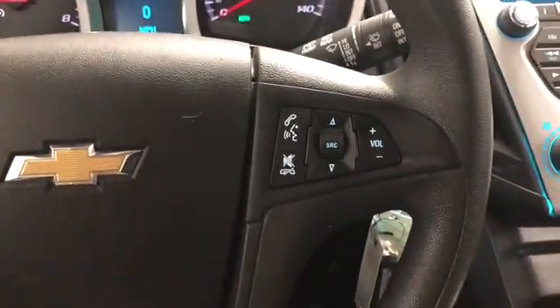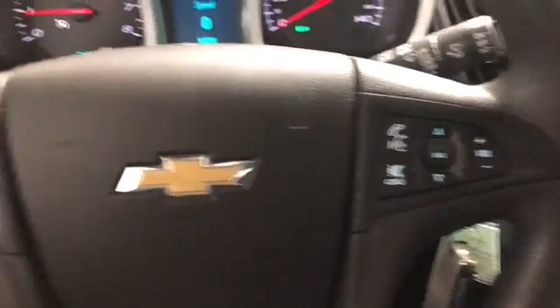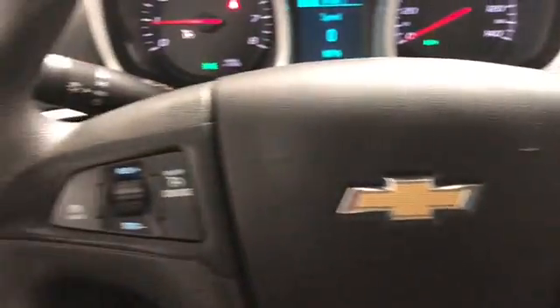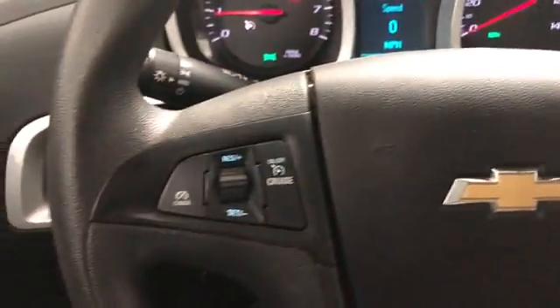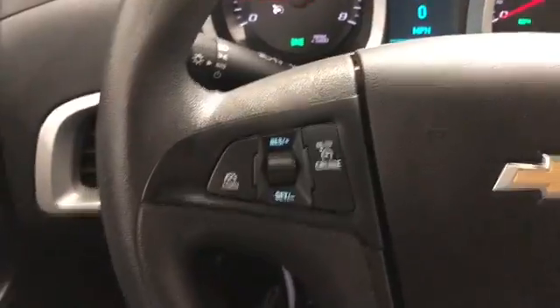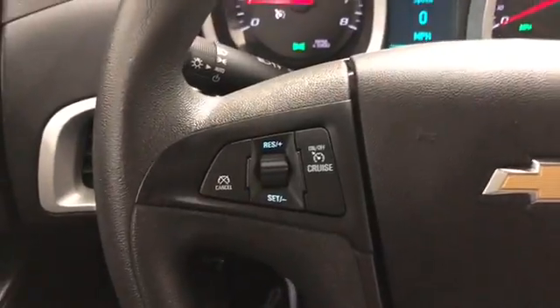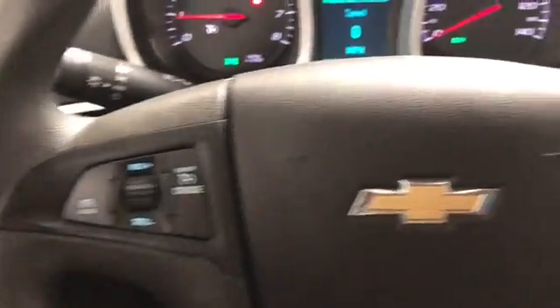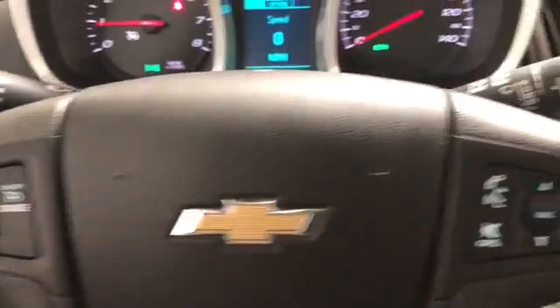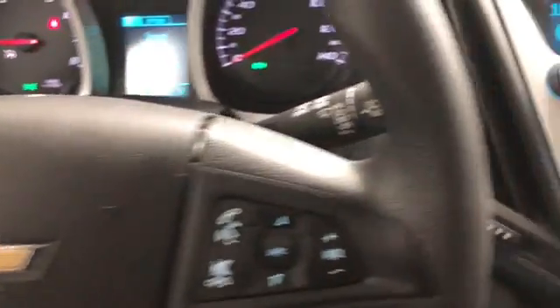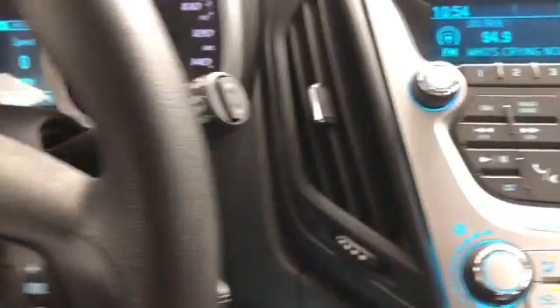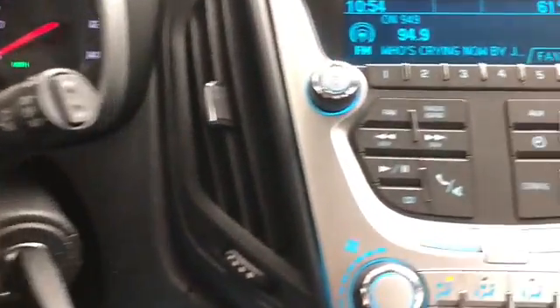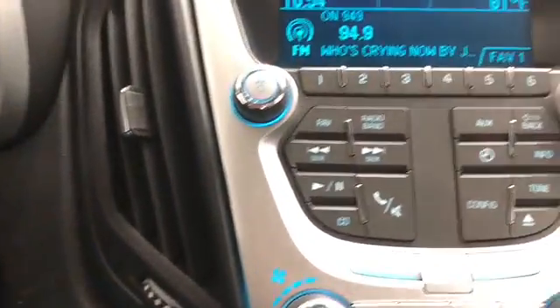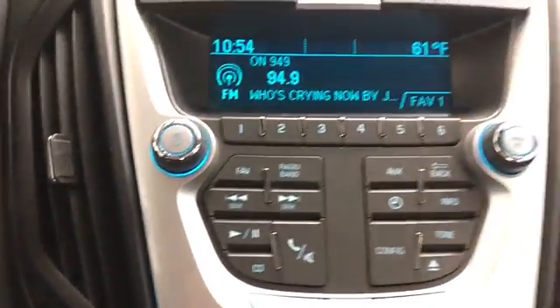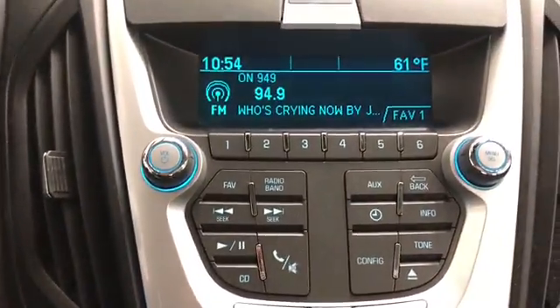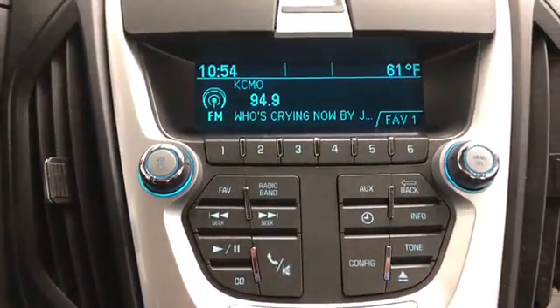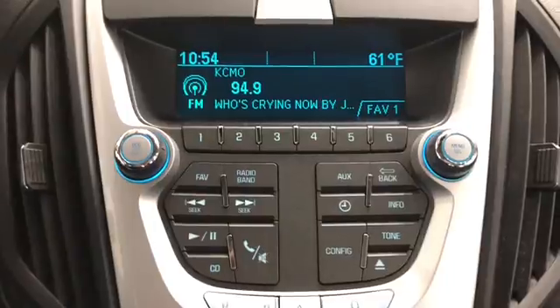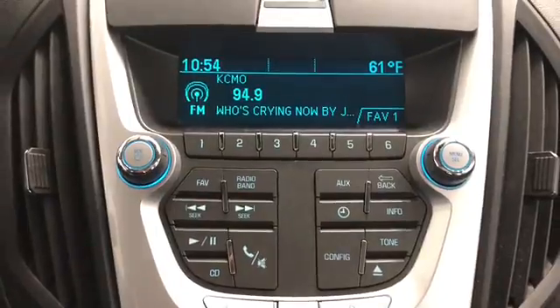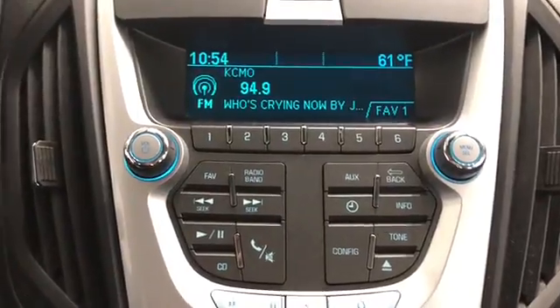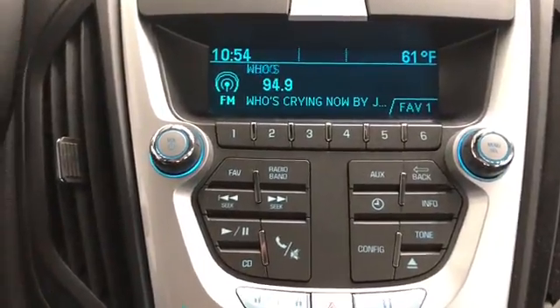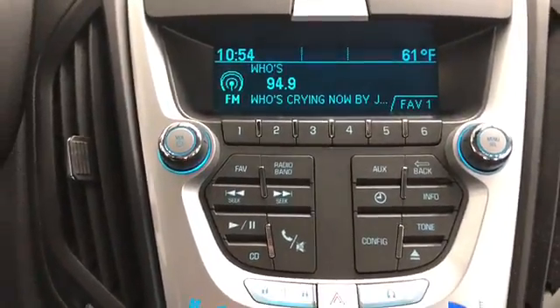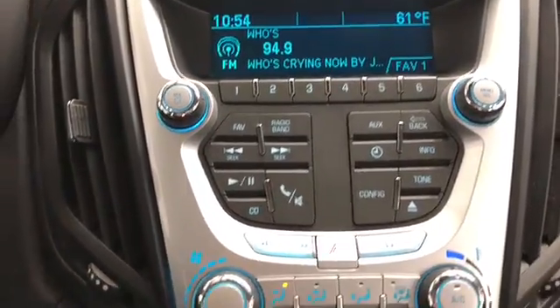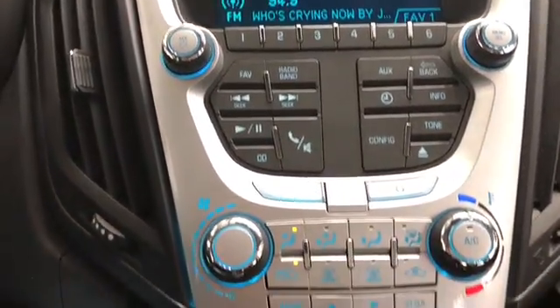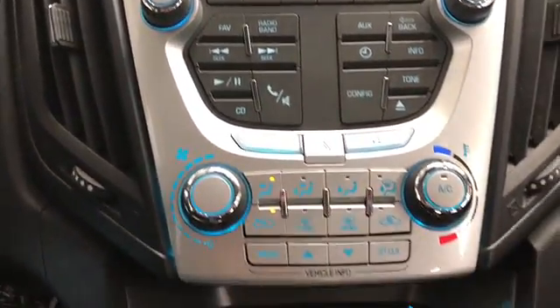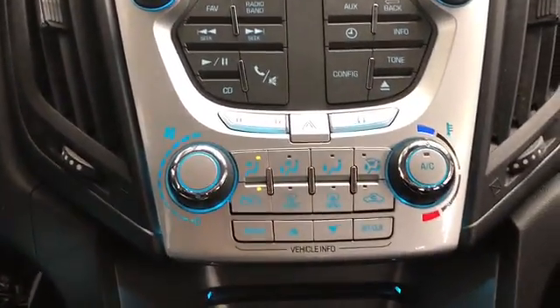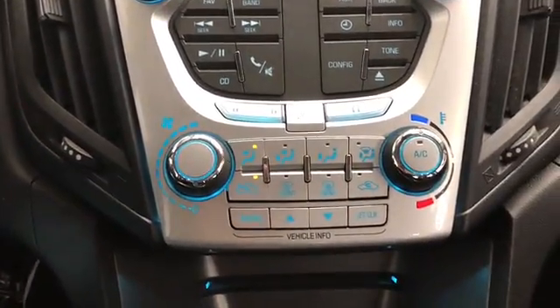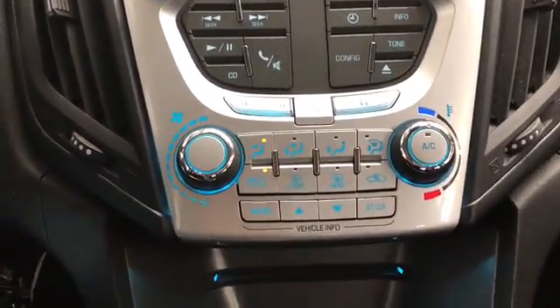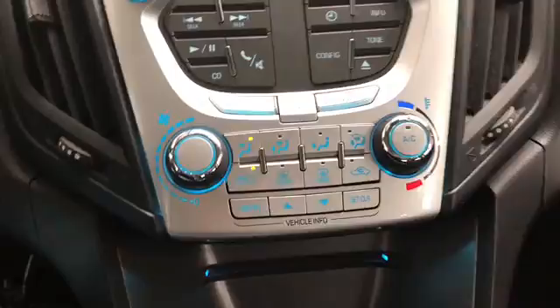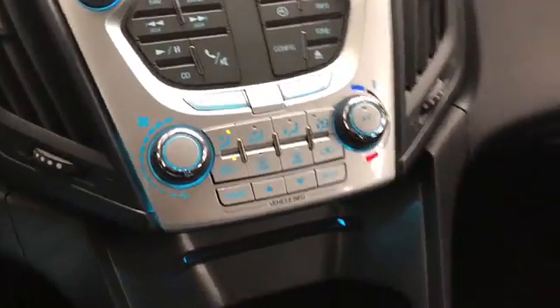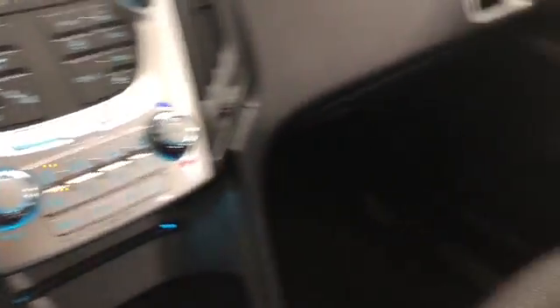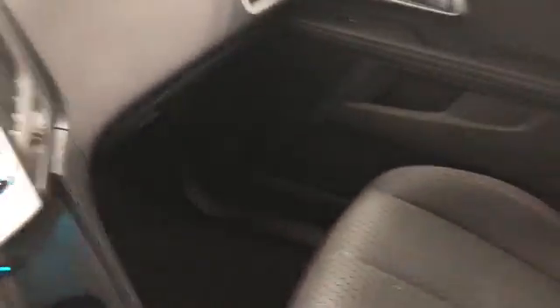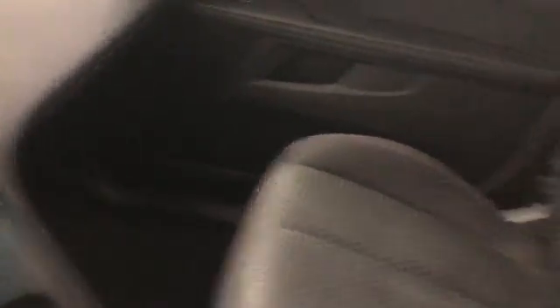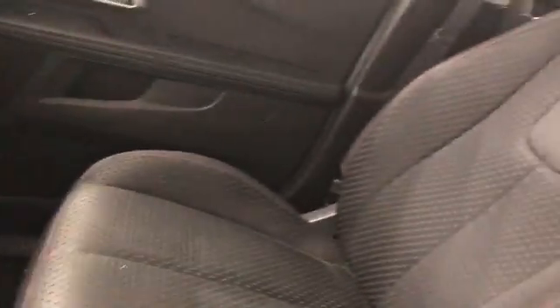You've got audio, Bluetooth, and cruise control on the steering wheel, power windows, locks and mirrors. There is your radio, climate control, and black cloth seats.